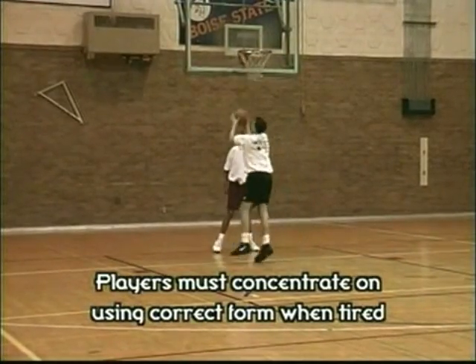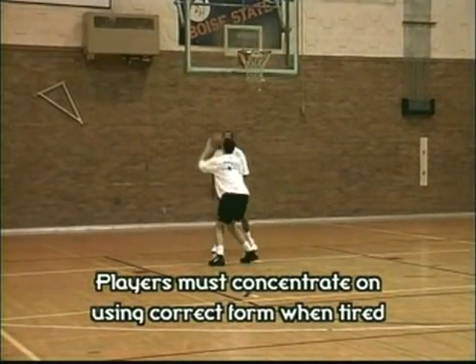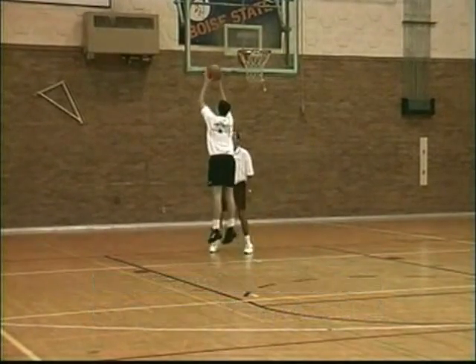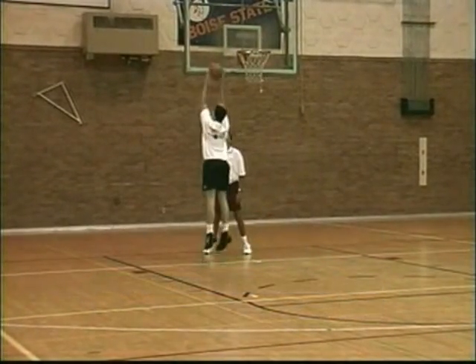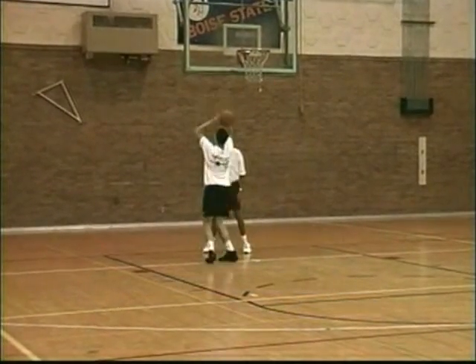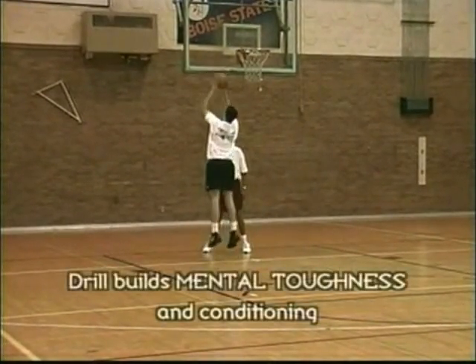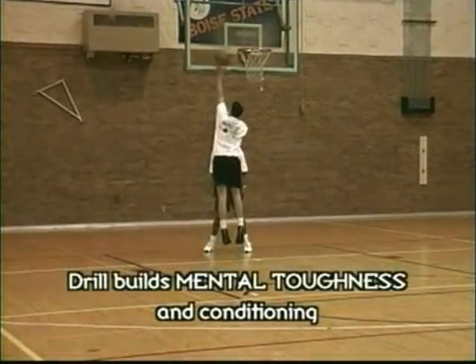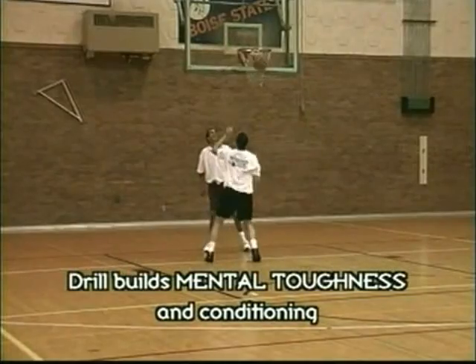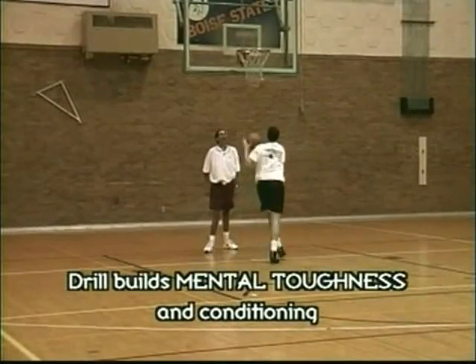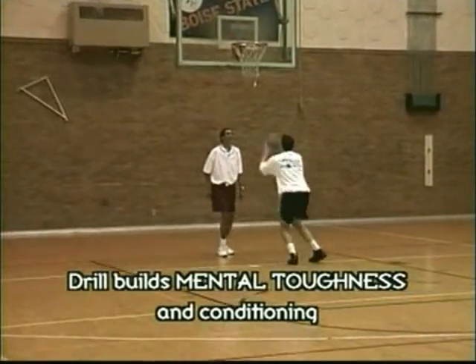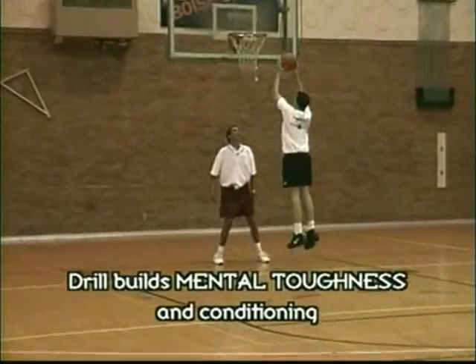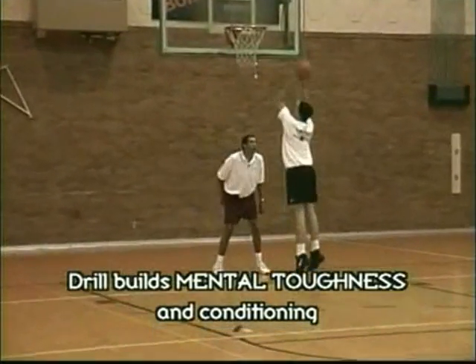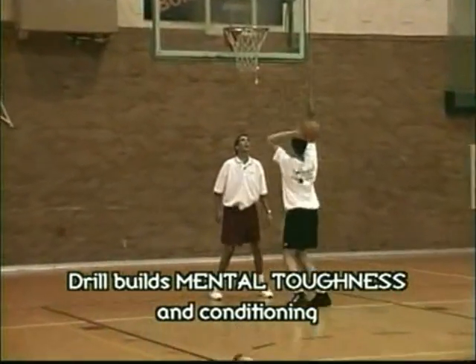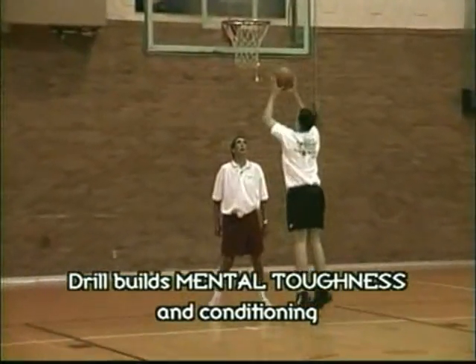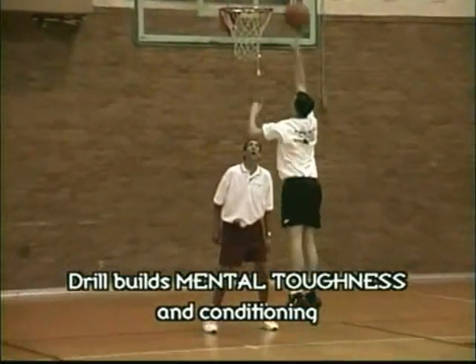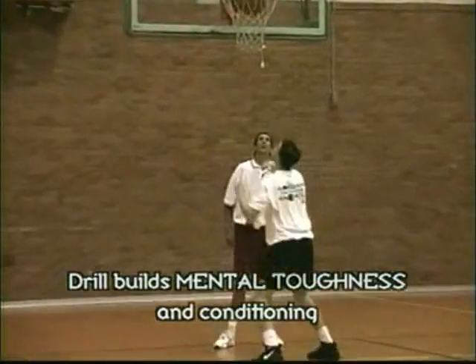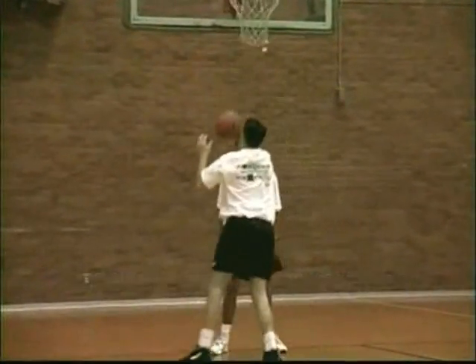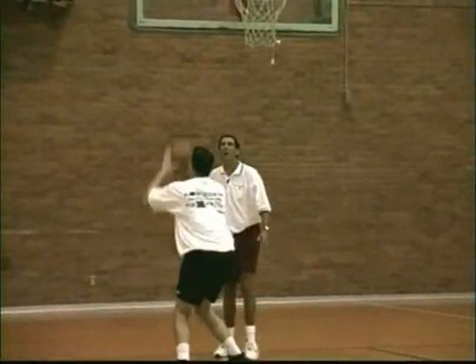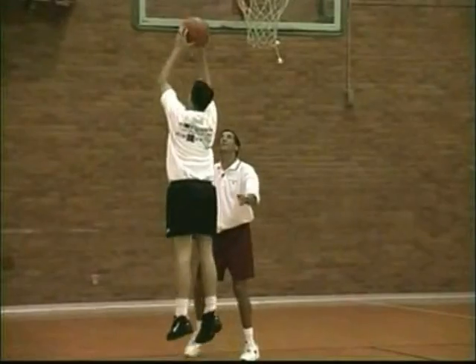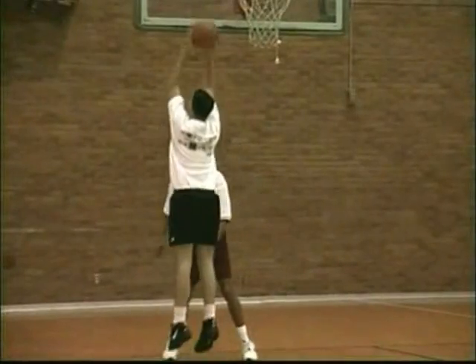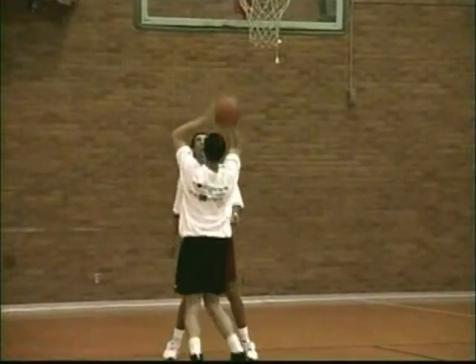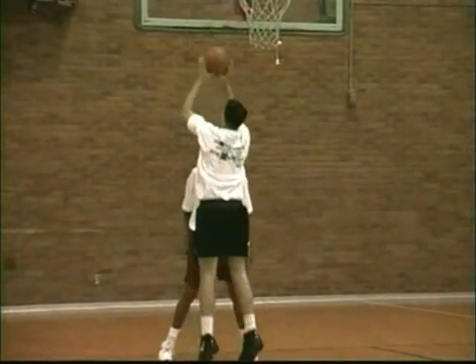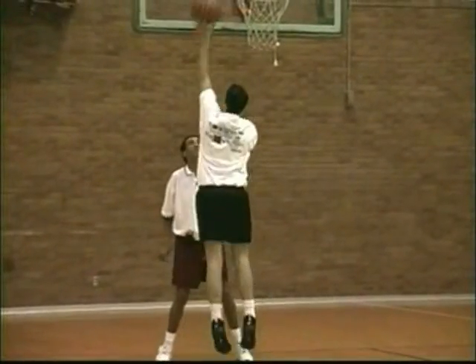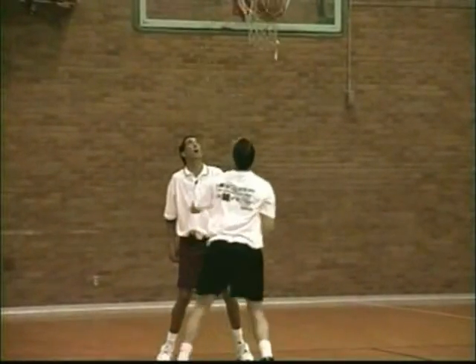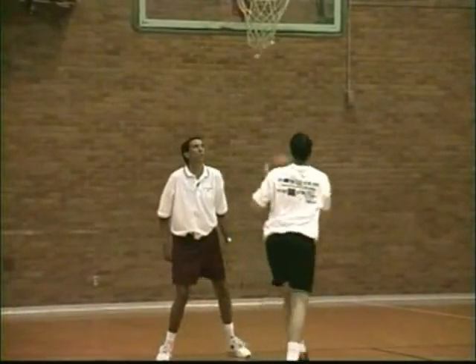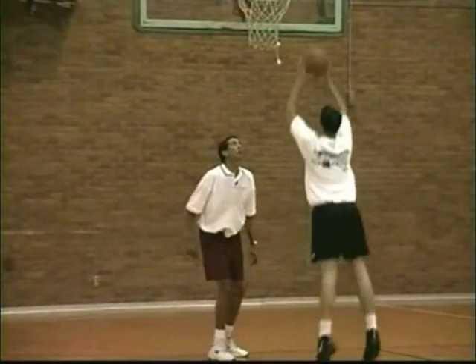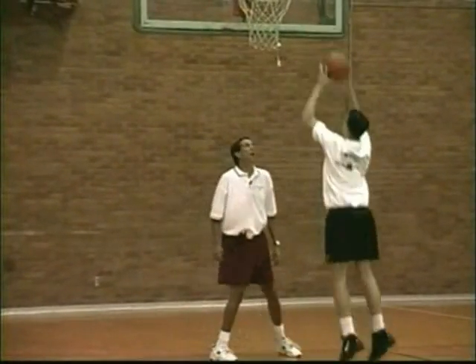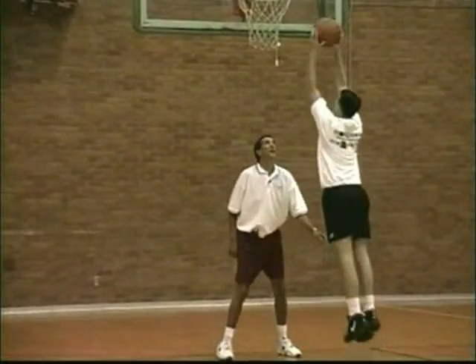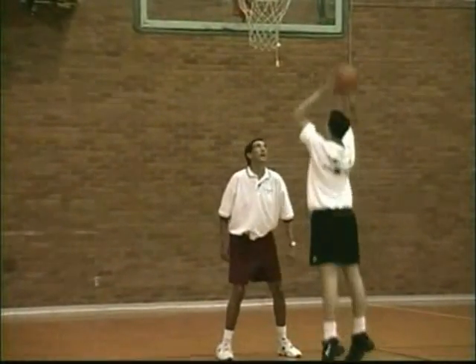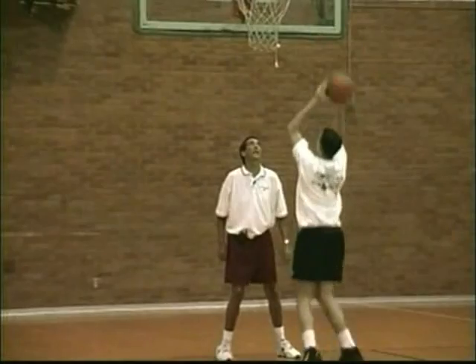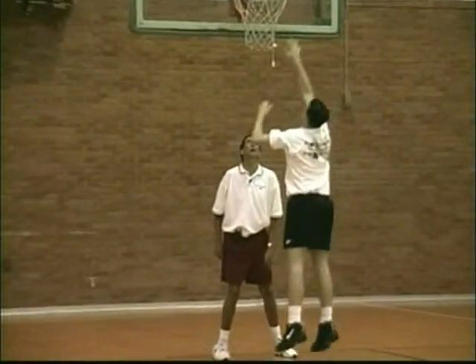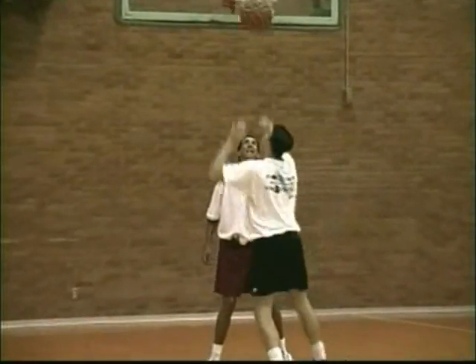Good job. Bang it. Bang it. Let's hear your voice a little bit — you're getting tired, work. Come on, you work. Let's go. You'll be all-conference next year. All-conference. Let's go. Come on, move. Good. Good. Good. Get up there and bang that thing.